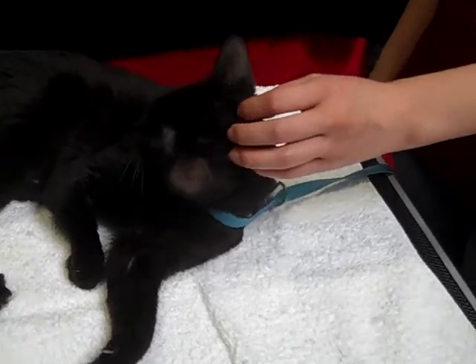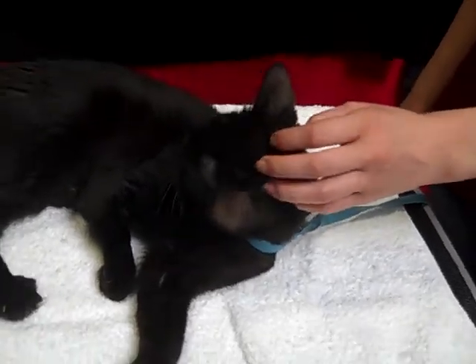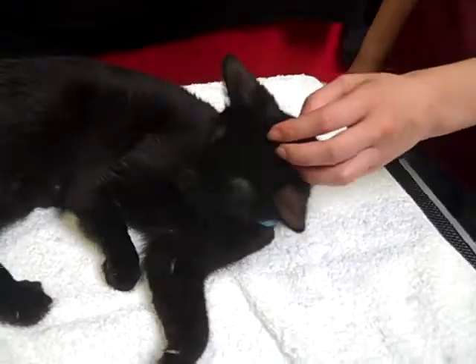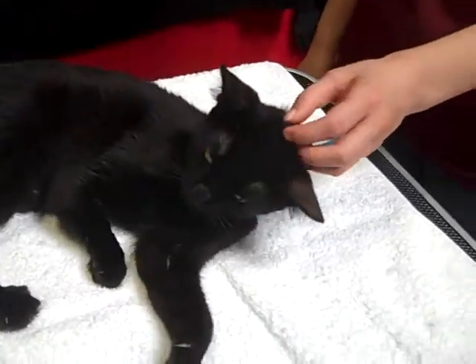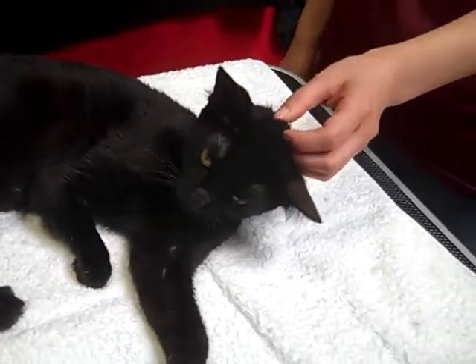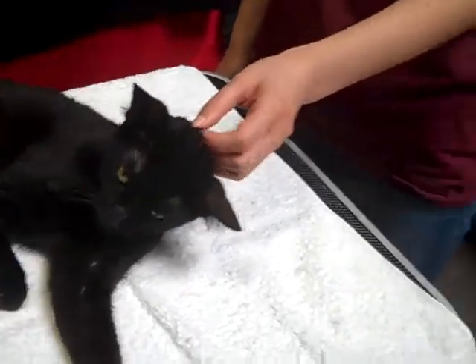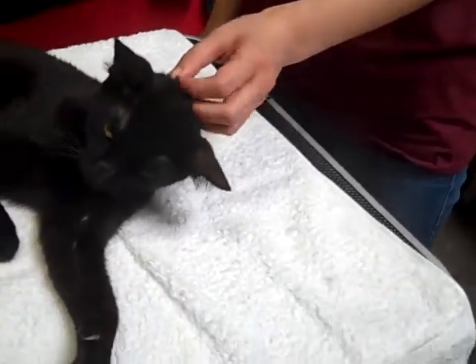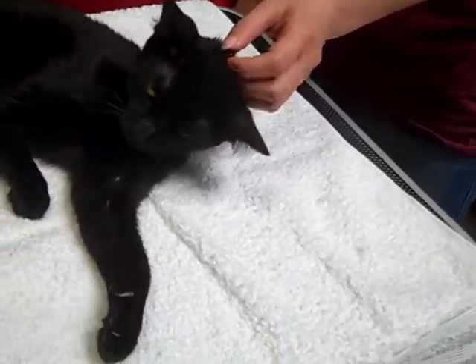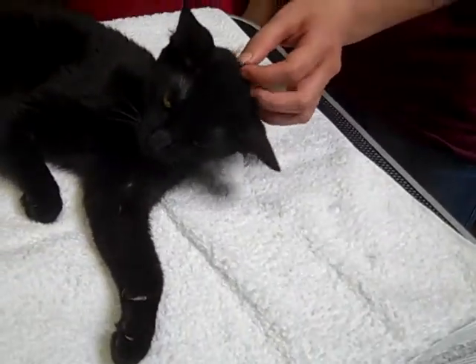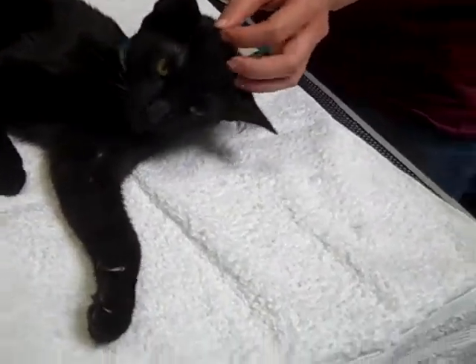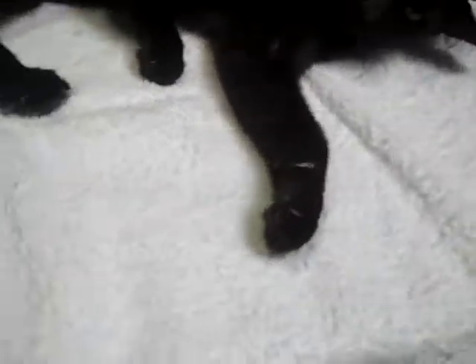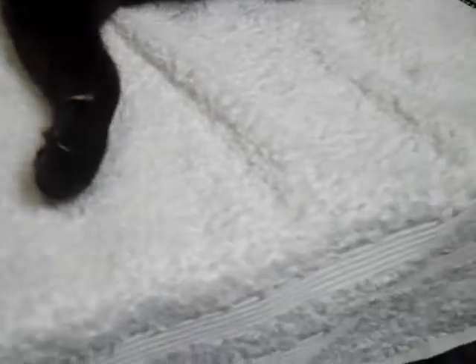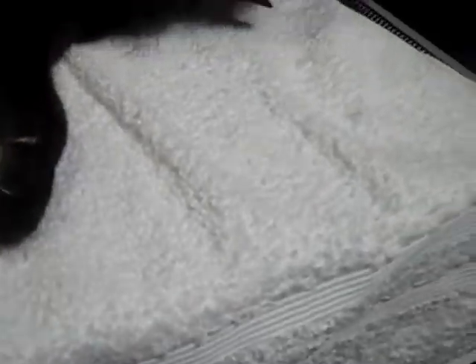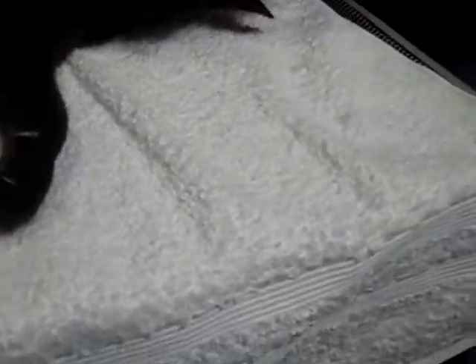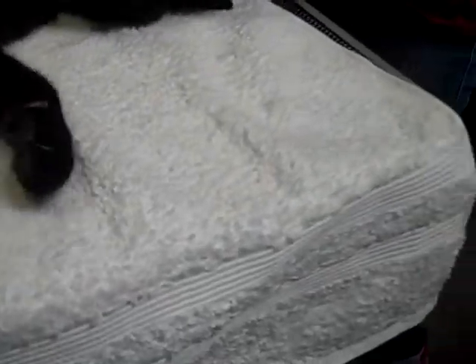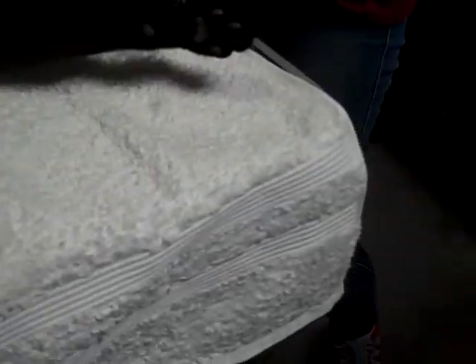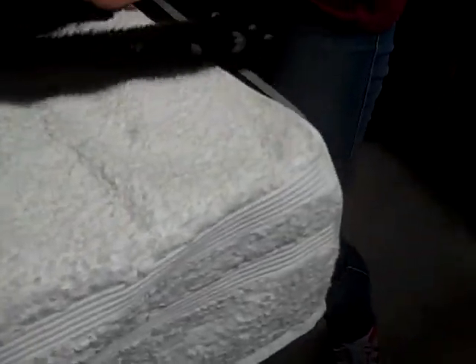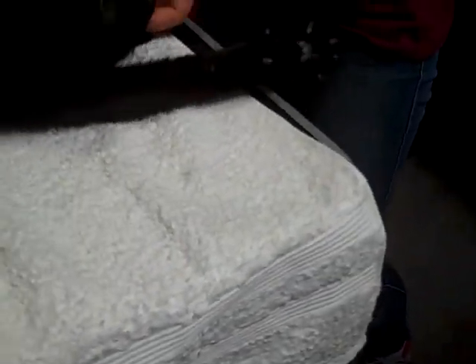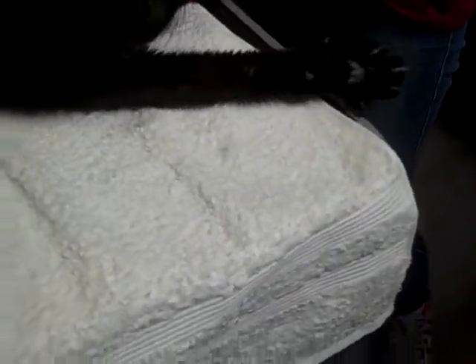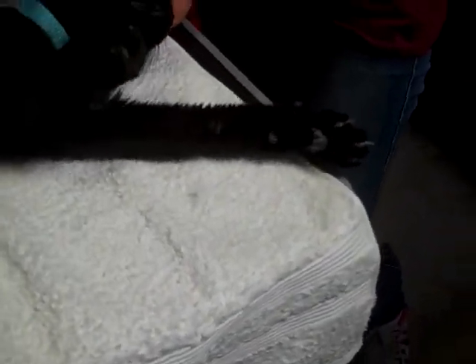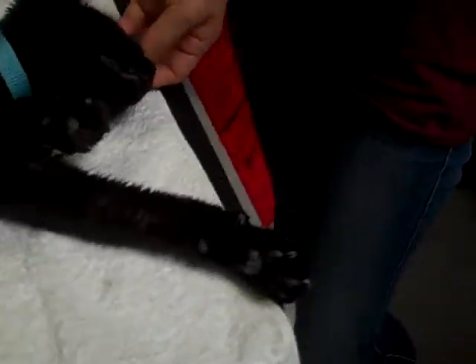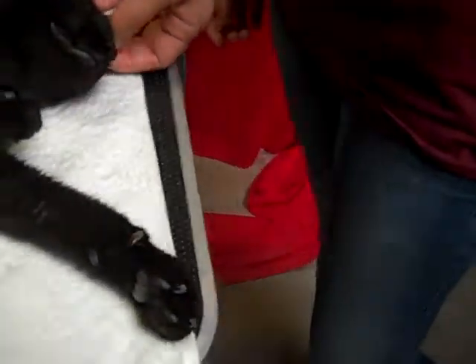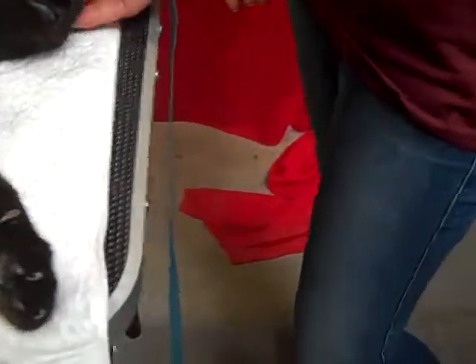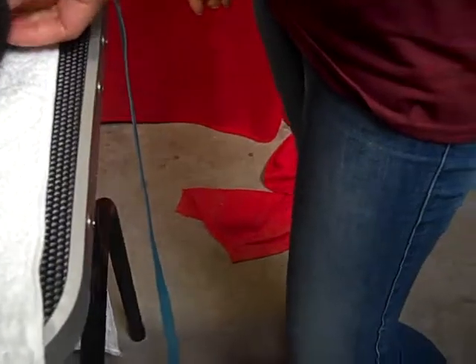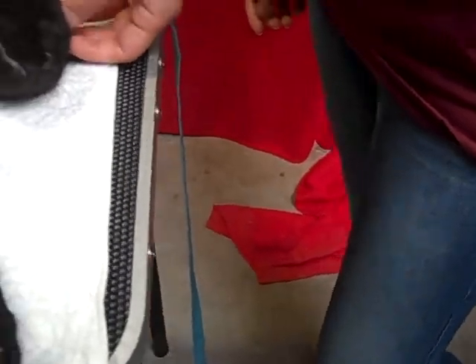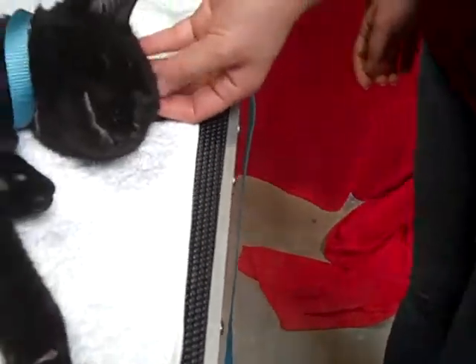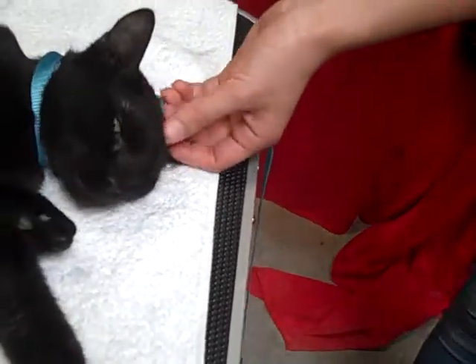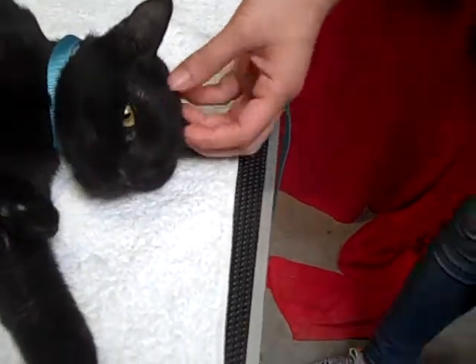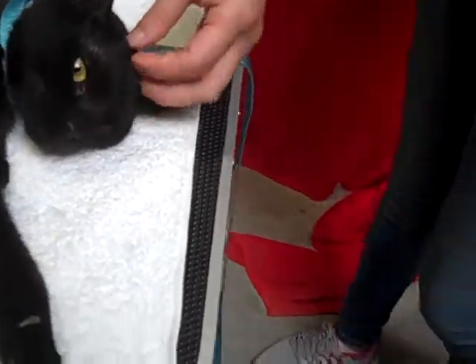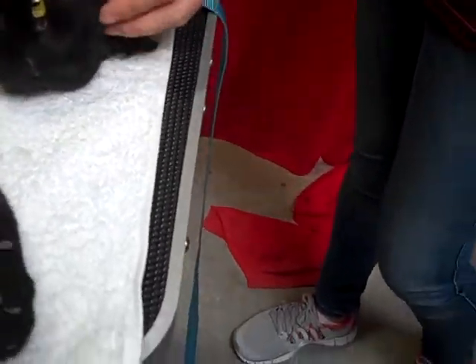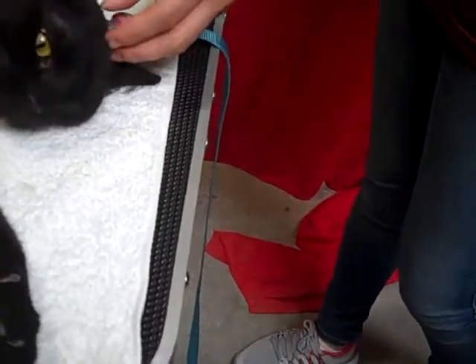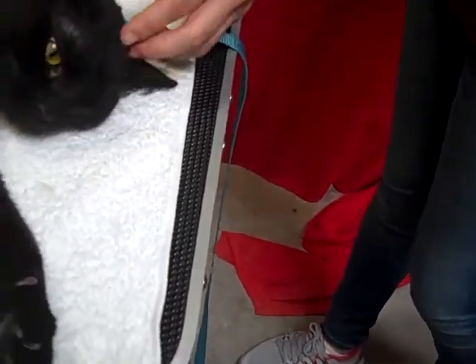She's quite the little petite lady. She's got these gorgeous, gorgeous eyes. They're gold, like a Bombay breed. The Bombay cats have beautiful gold eyes, and that's kind of what she looks like.